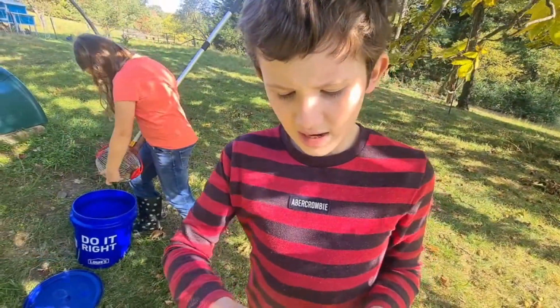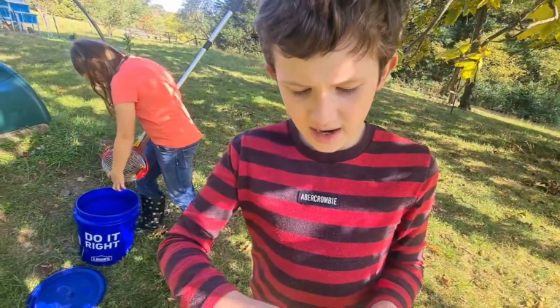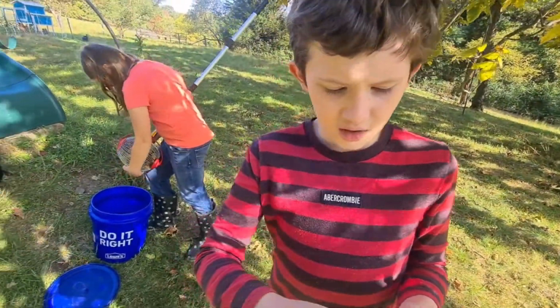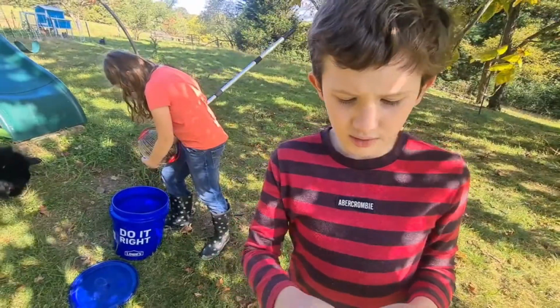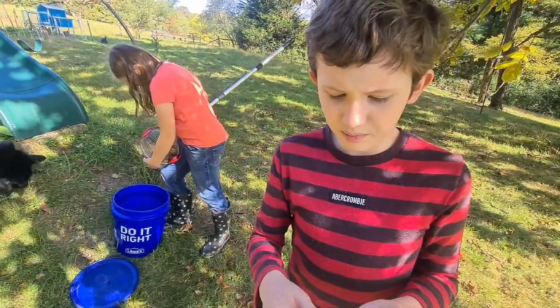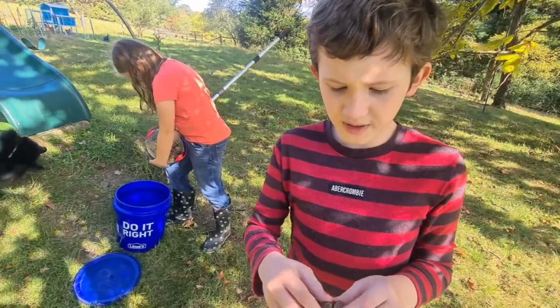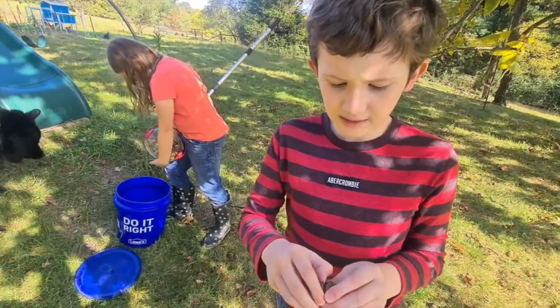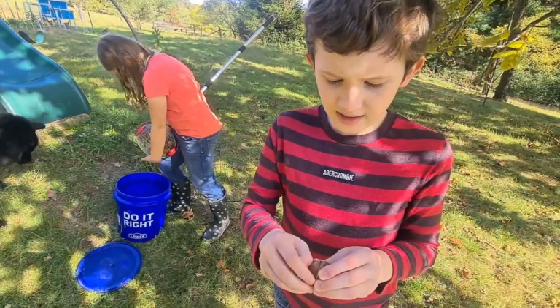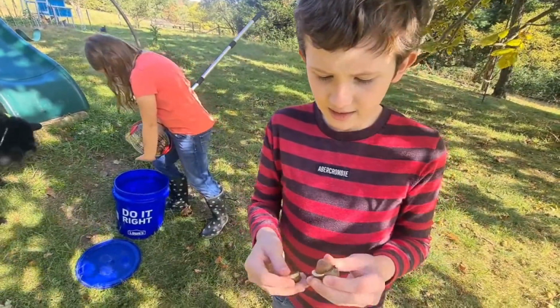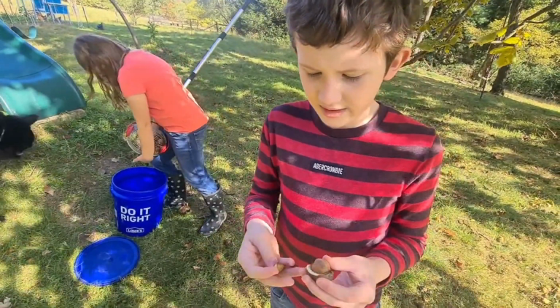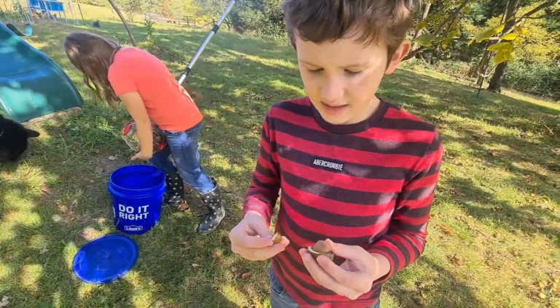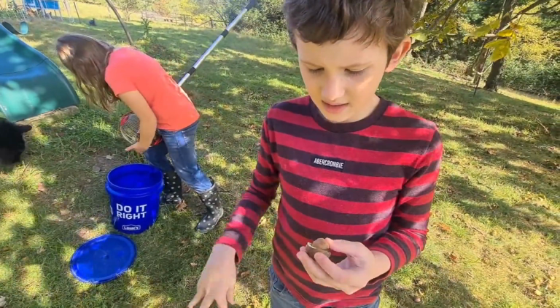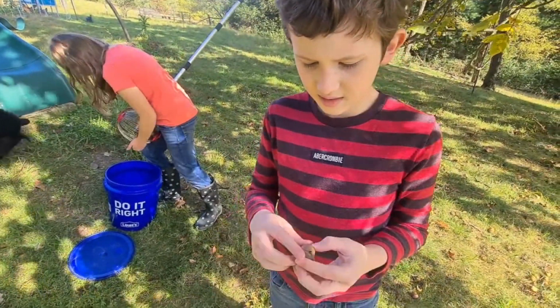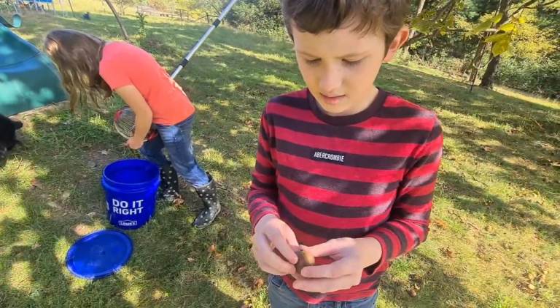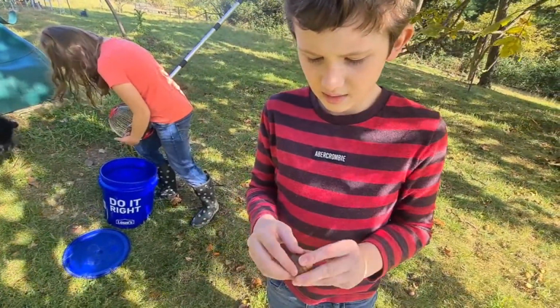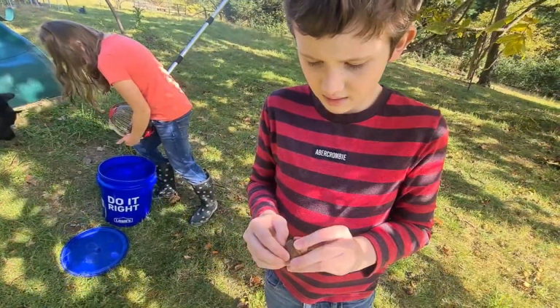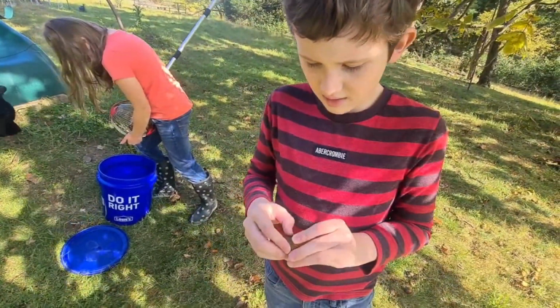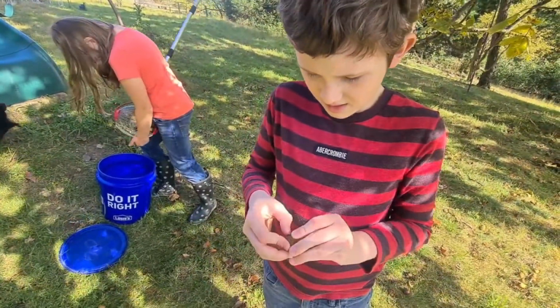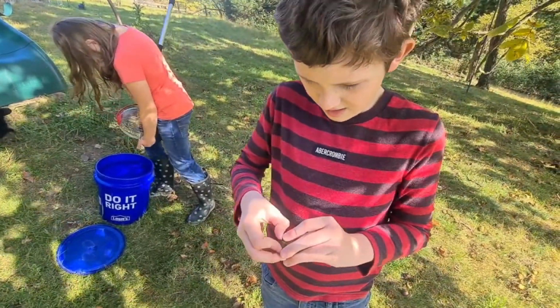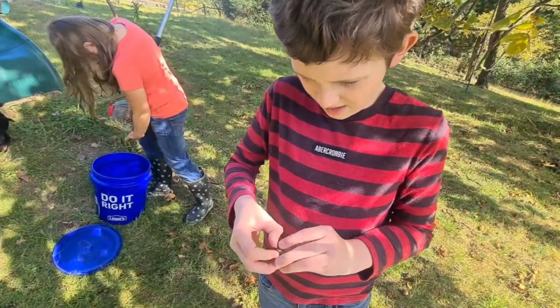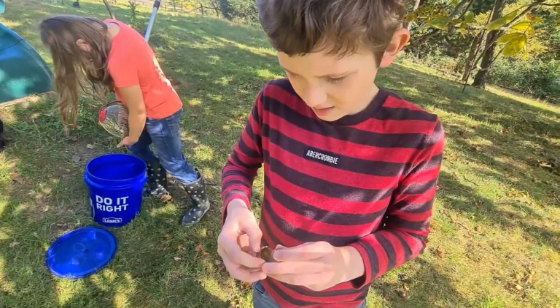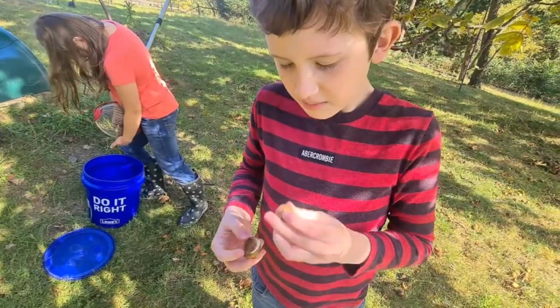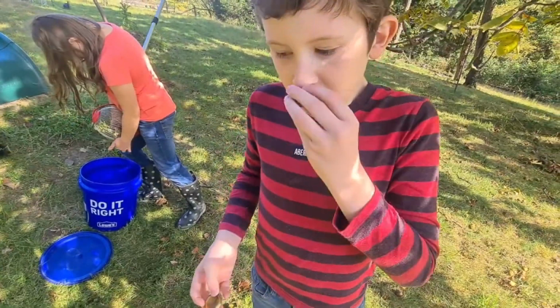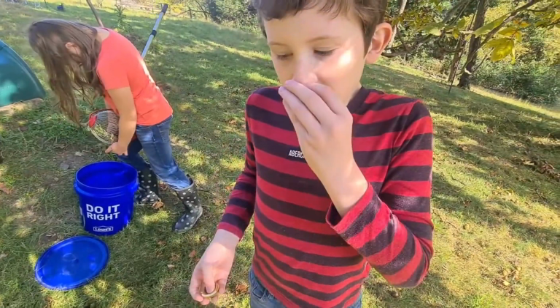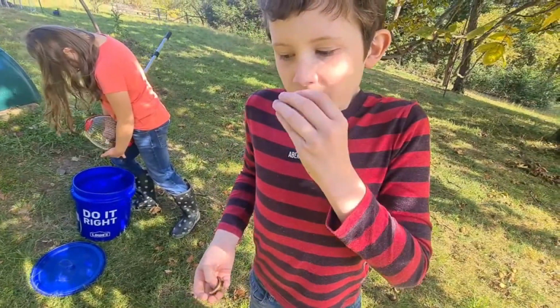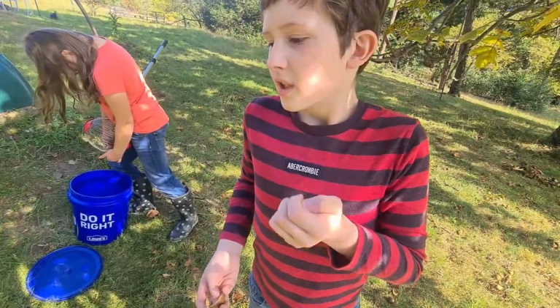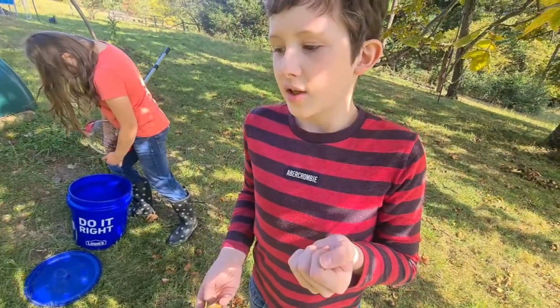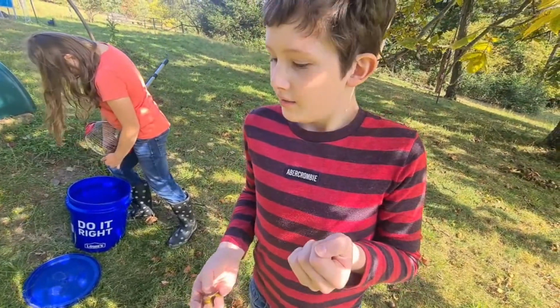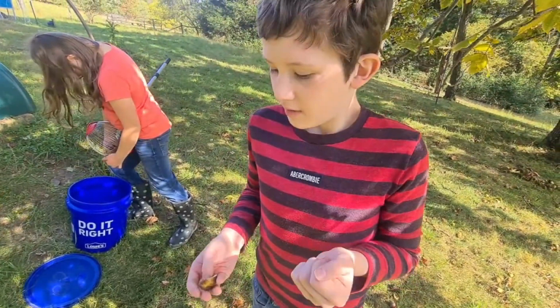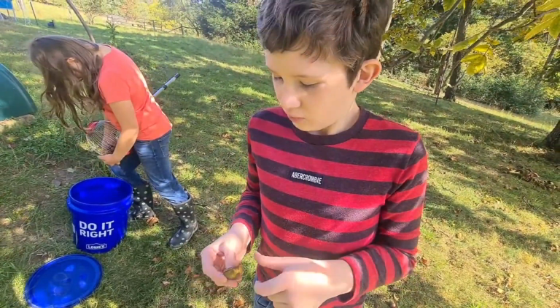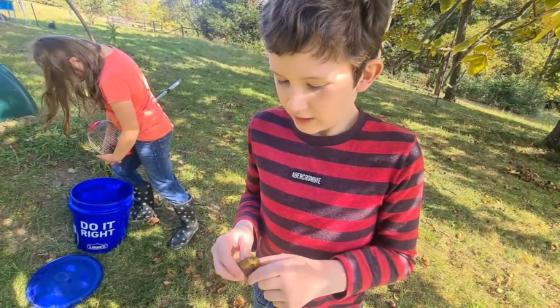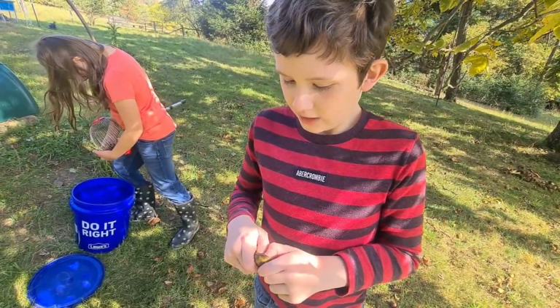Yeah, and you can peel it like this. How does it smell? It's good — it smells really good.